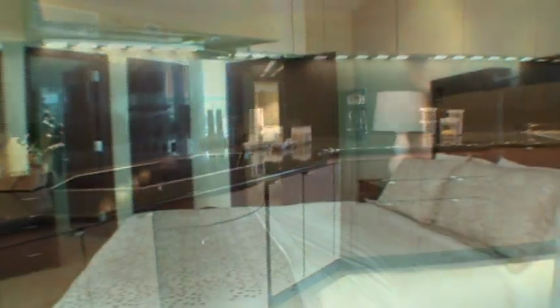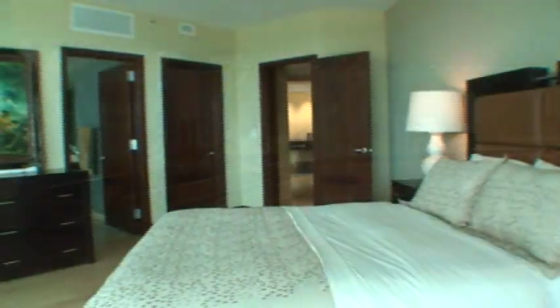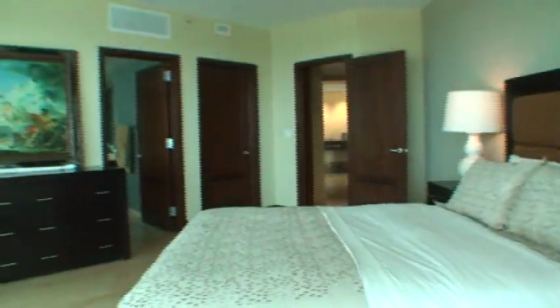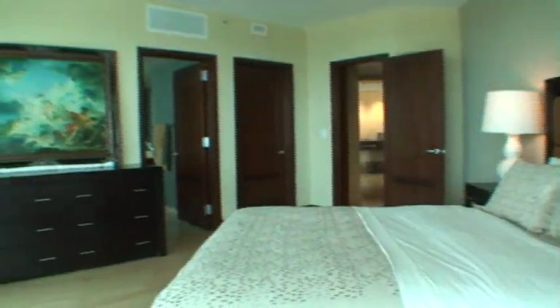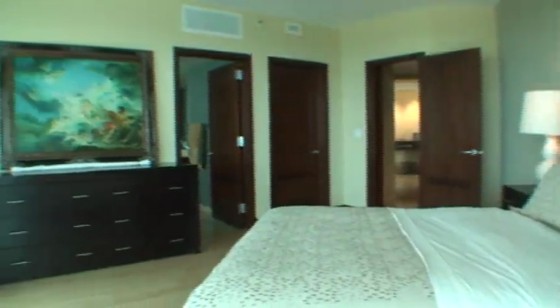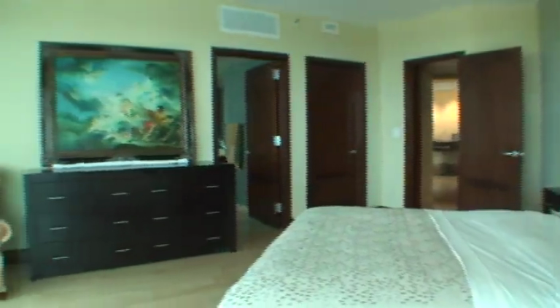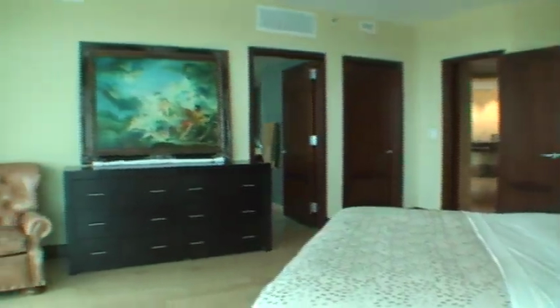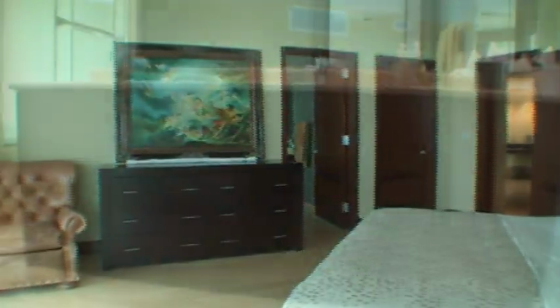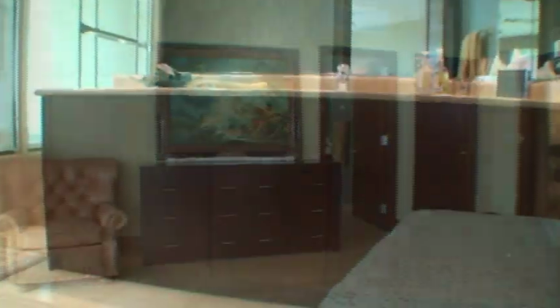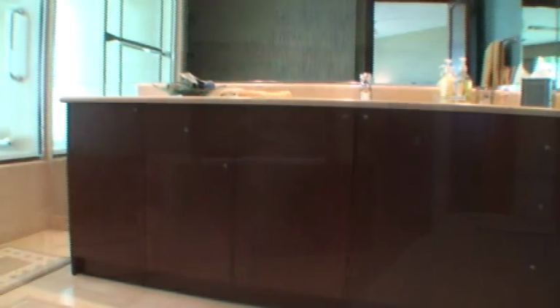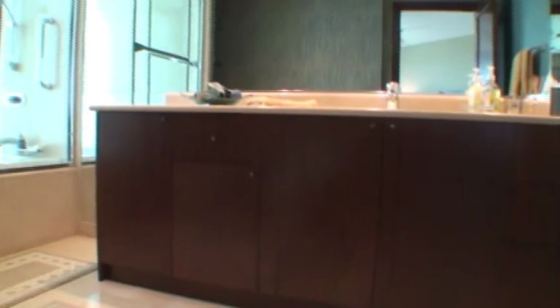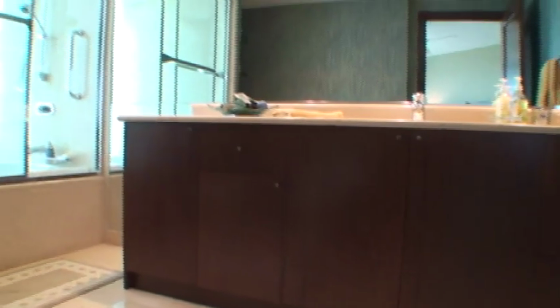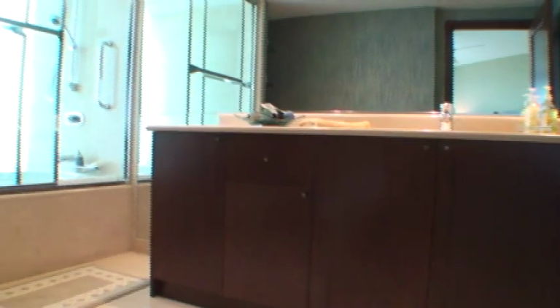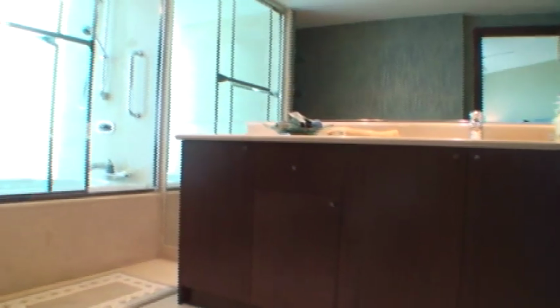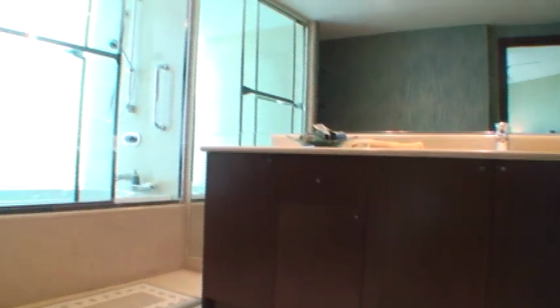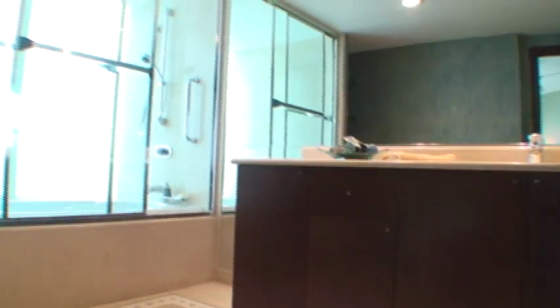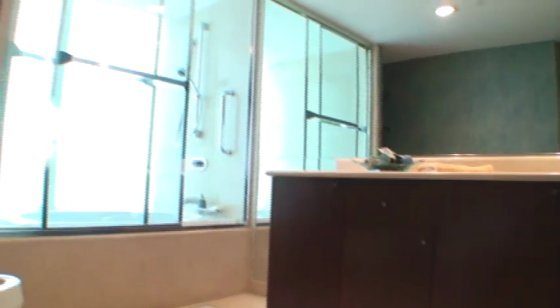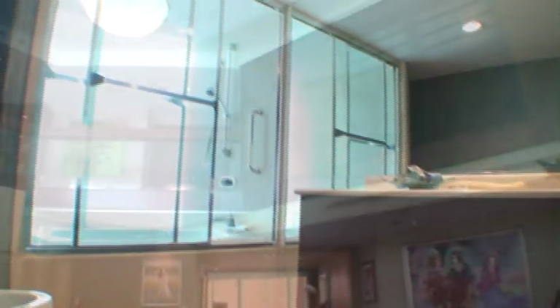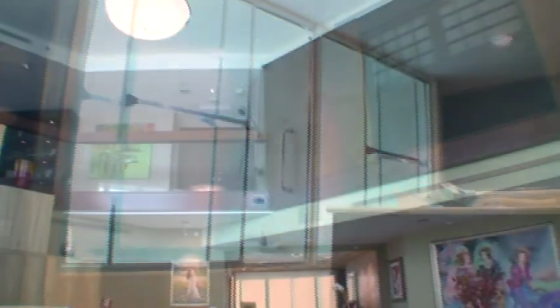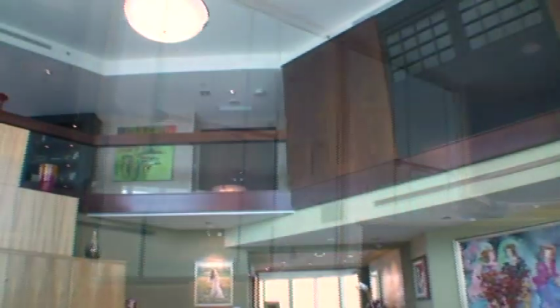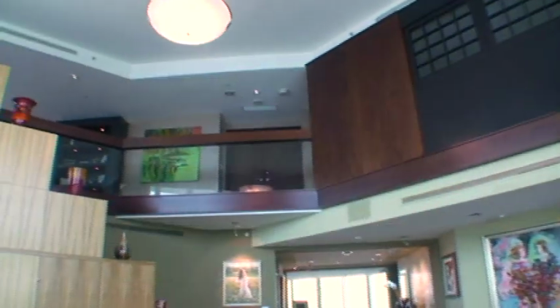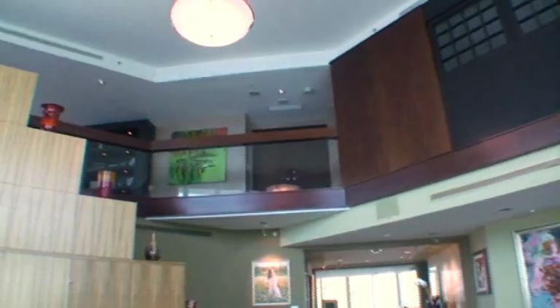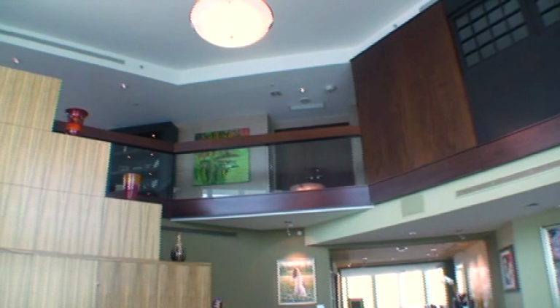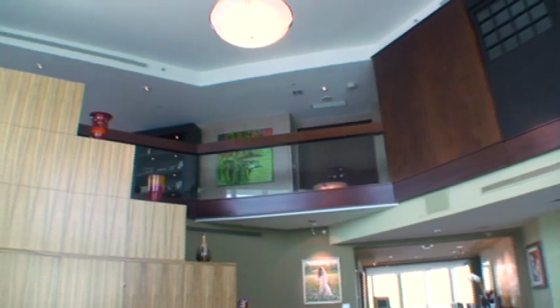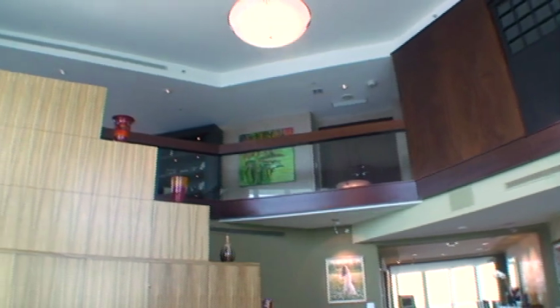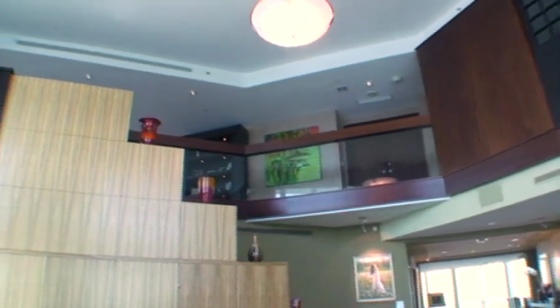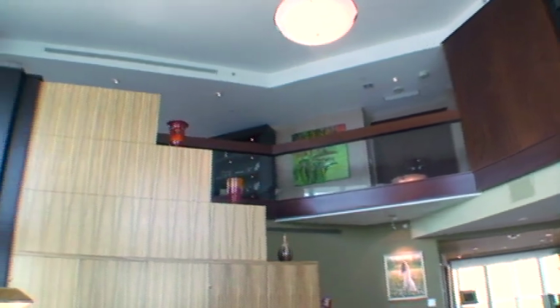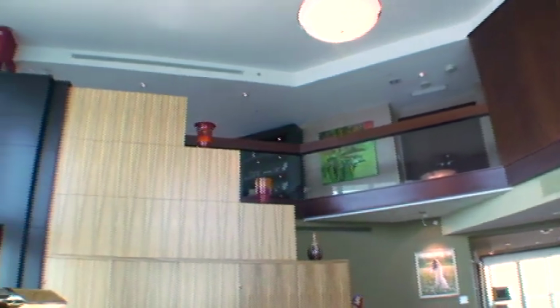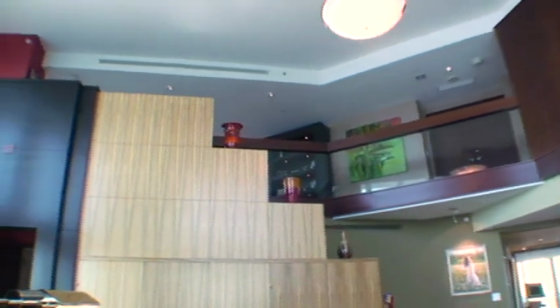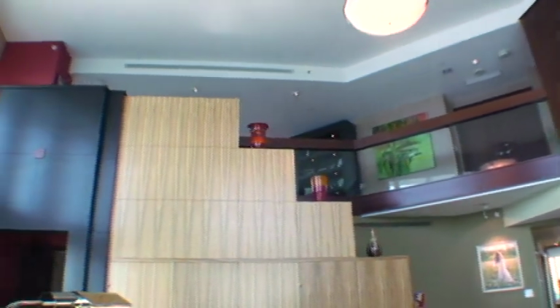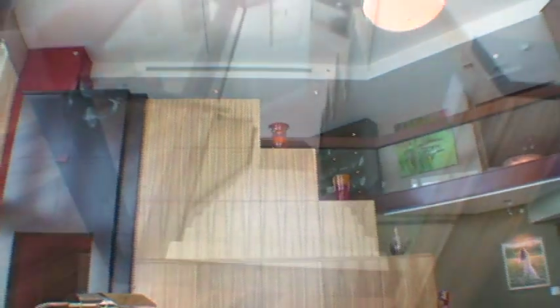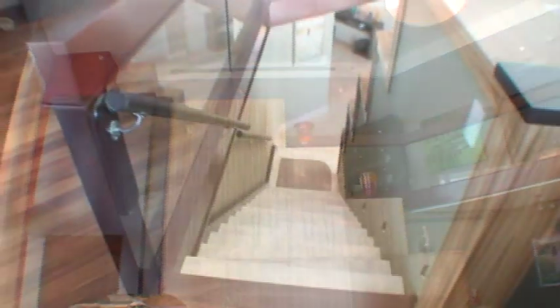Spanning 7,475 total square feet, the floor plan of this two-story home affords four bedrooms and four and a half bathrooms. It also includes three parking spaces.